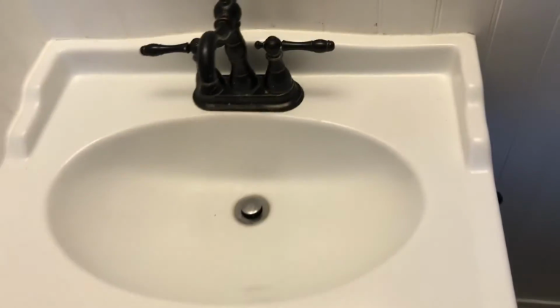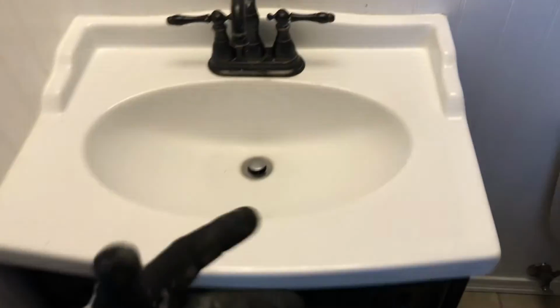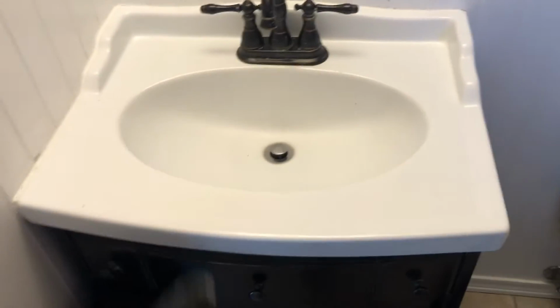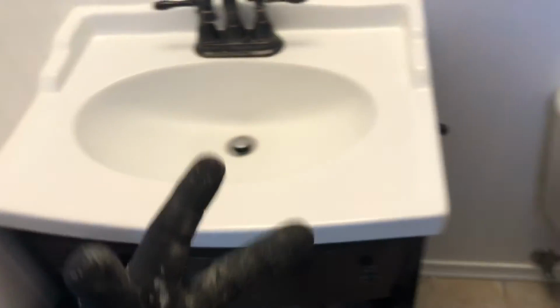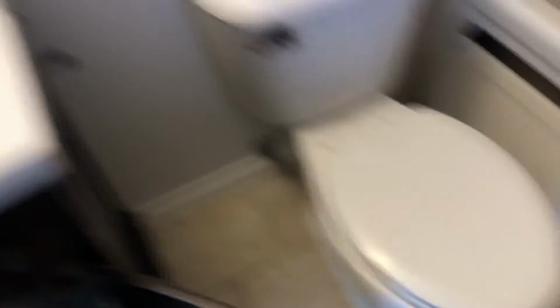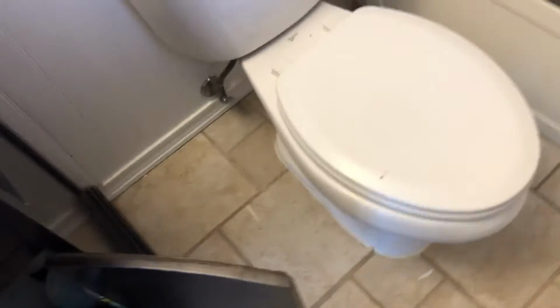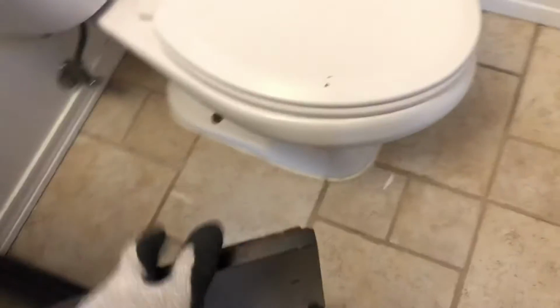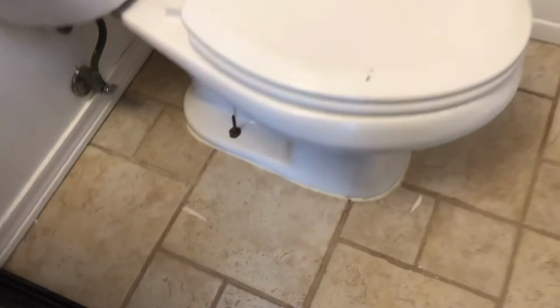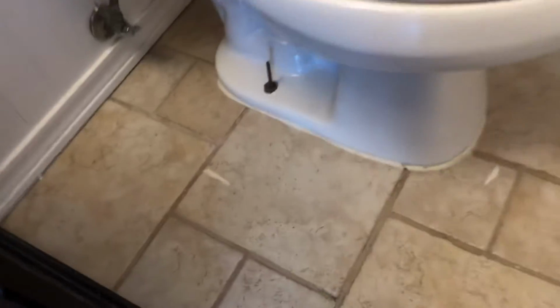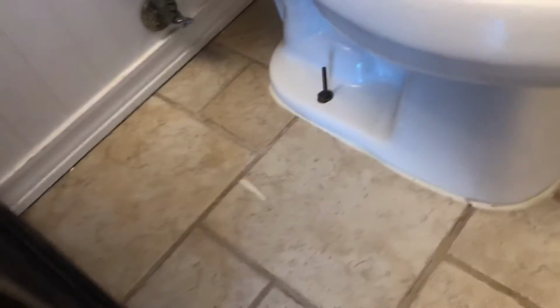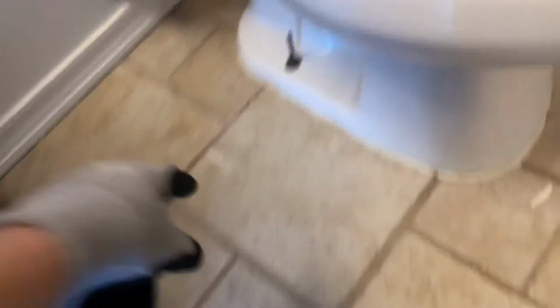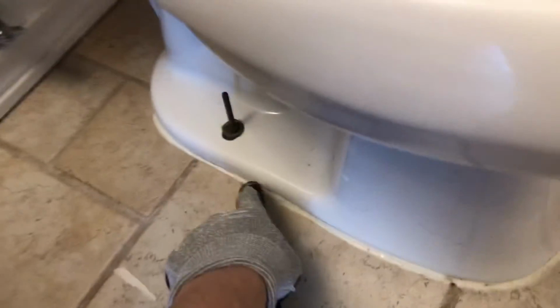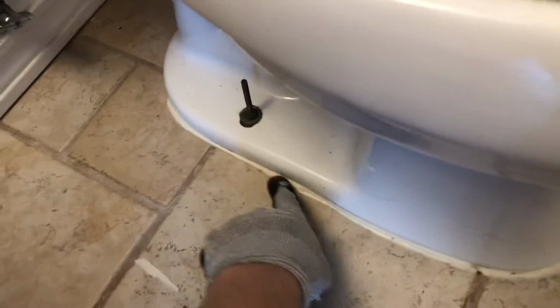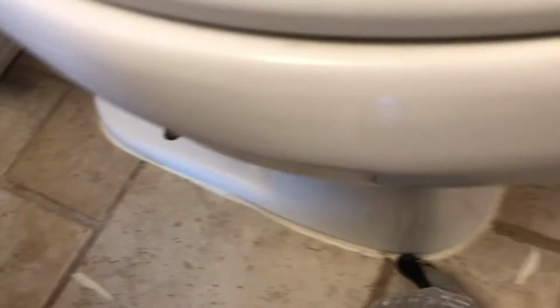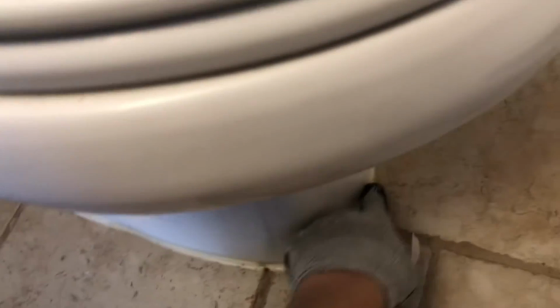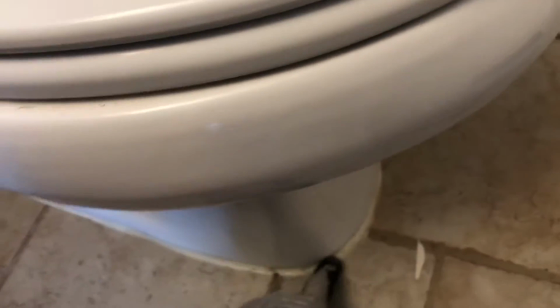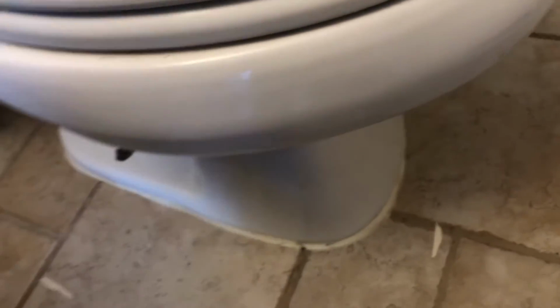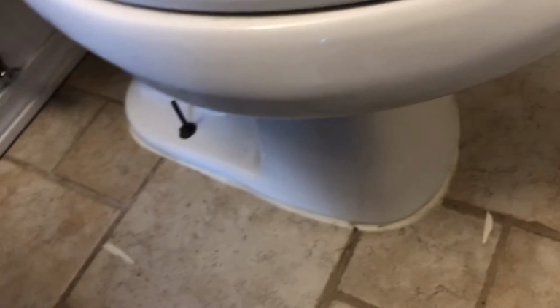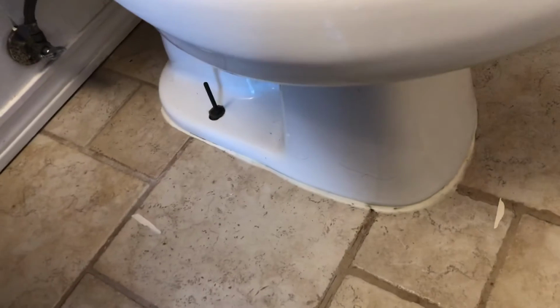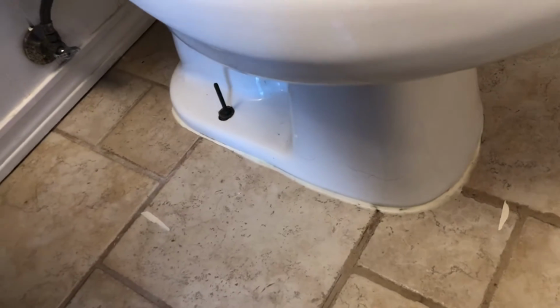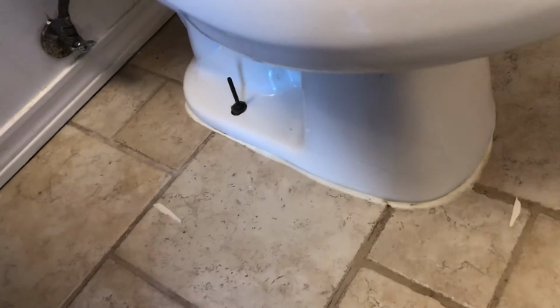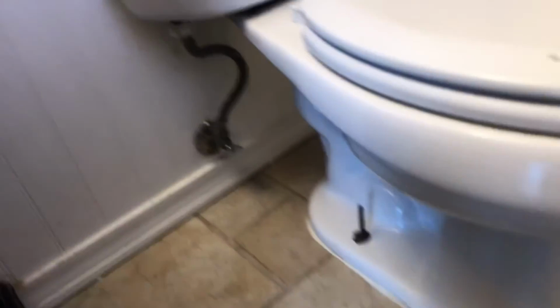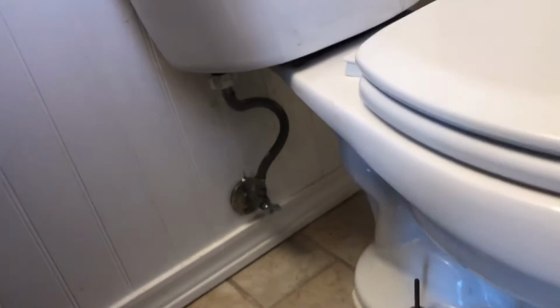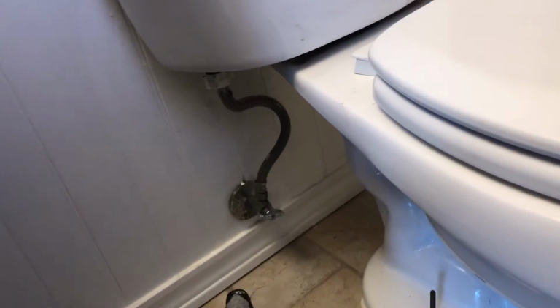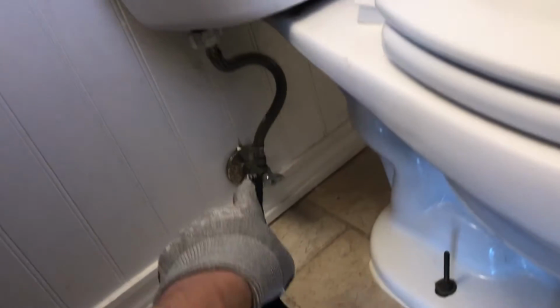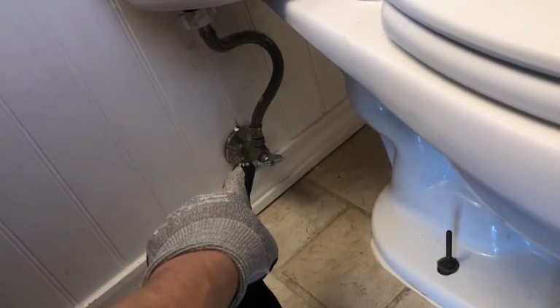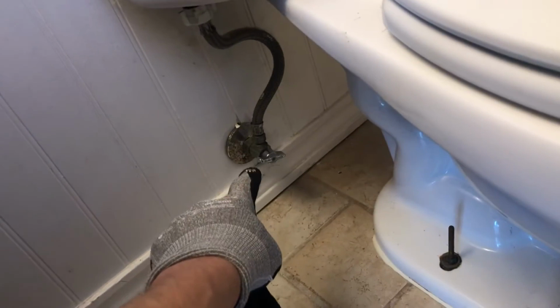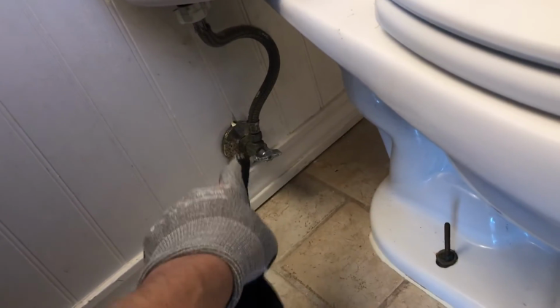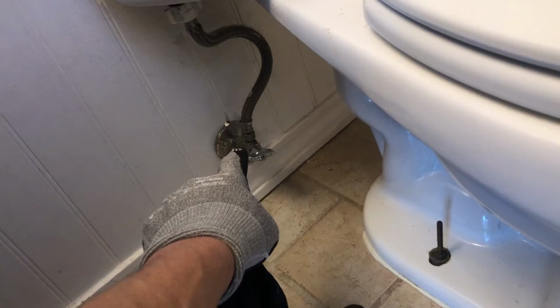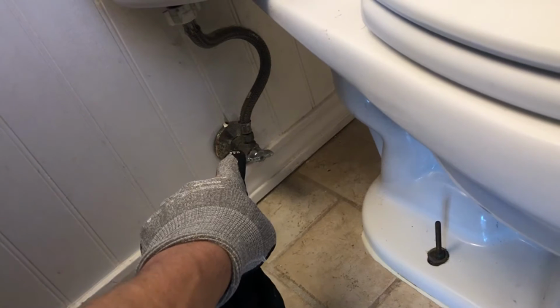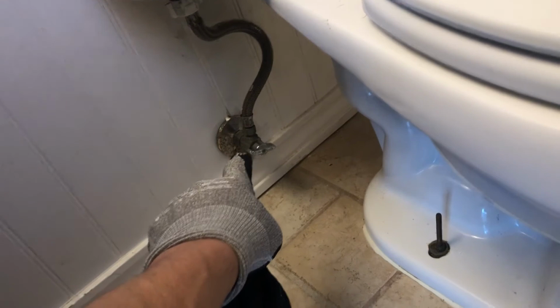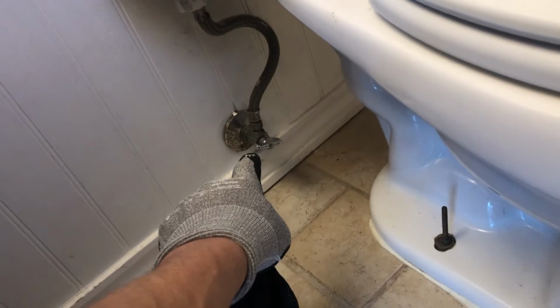I'm gonna take my utility knife and score all this caulk, and I should be able to lift that vanity out. Same thing I'm gonna do at the bottom of the toilet — go ahead and make a cut. You might even use like a putty knife too. And make sure that once this is off, you disconnect right at that point.